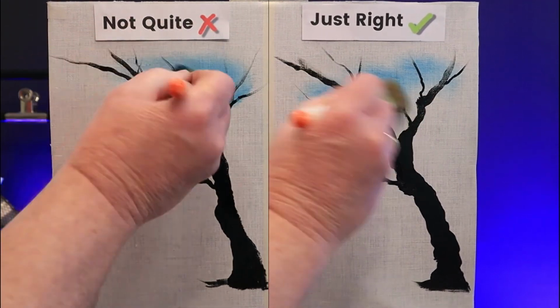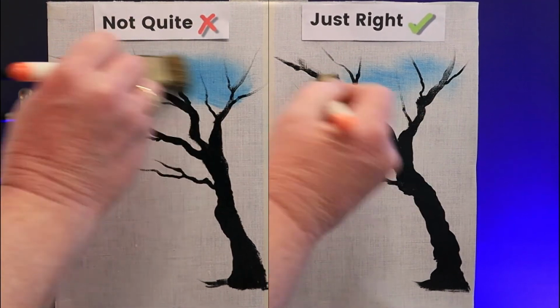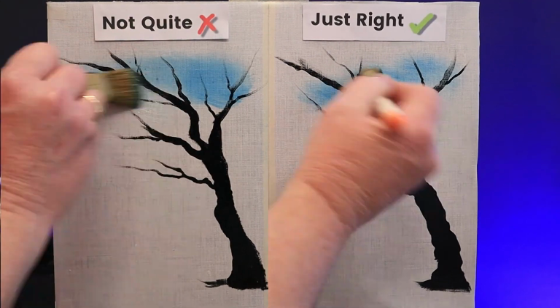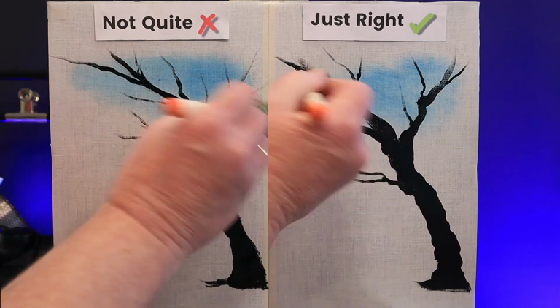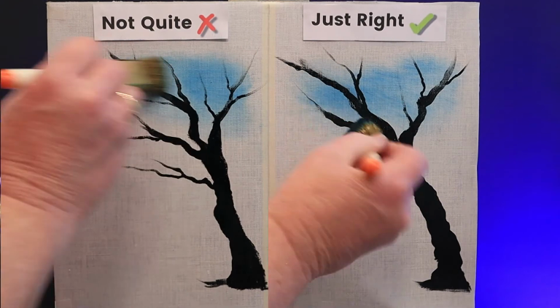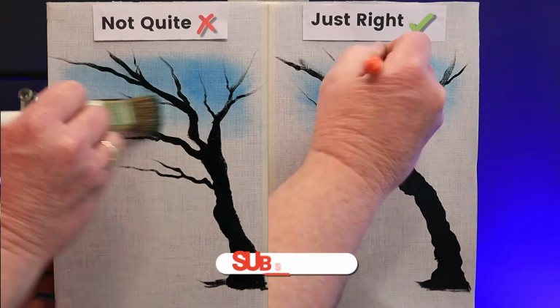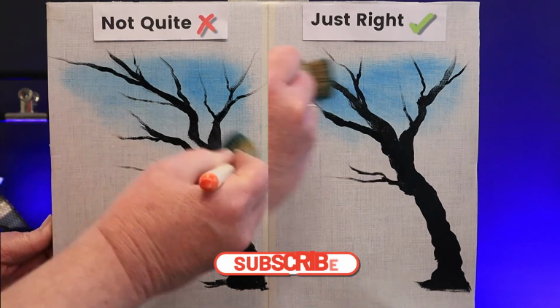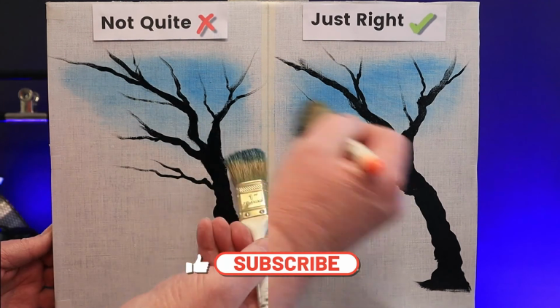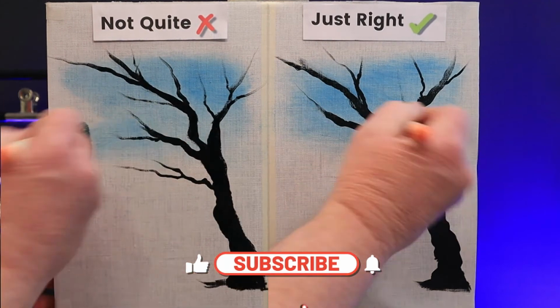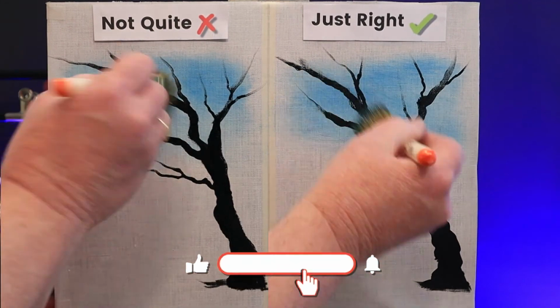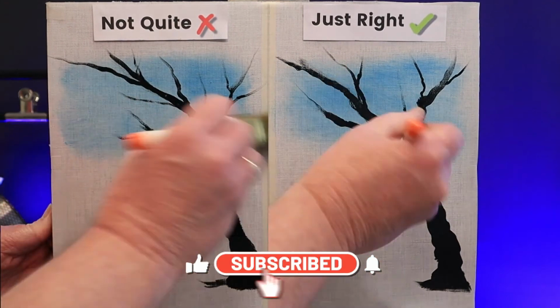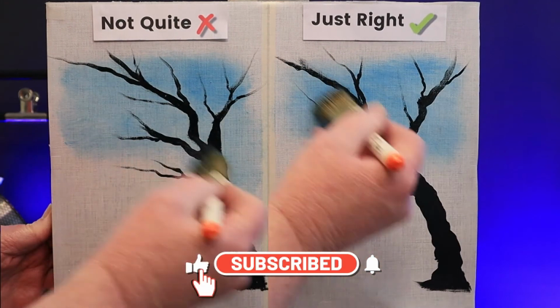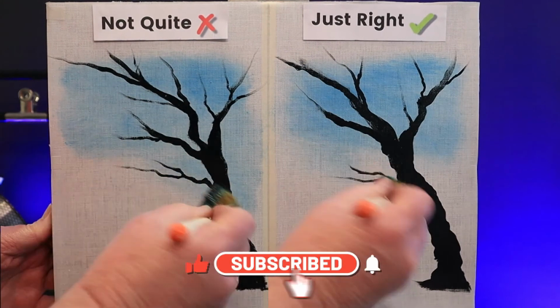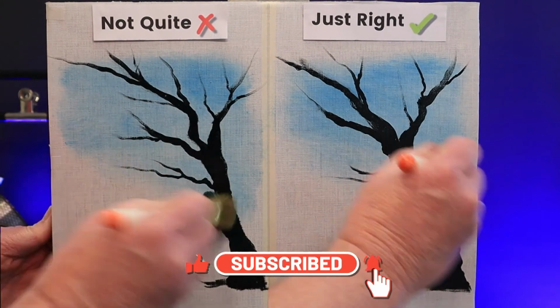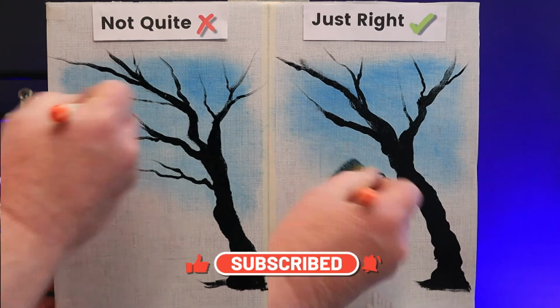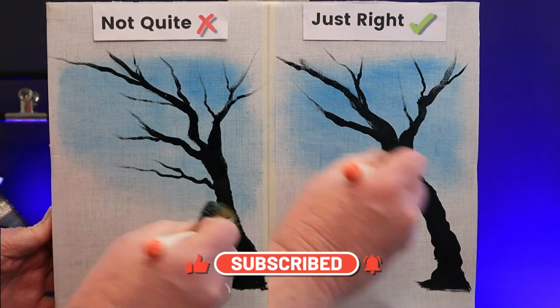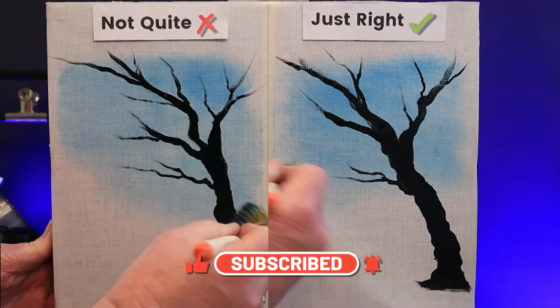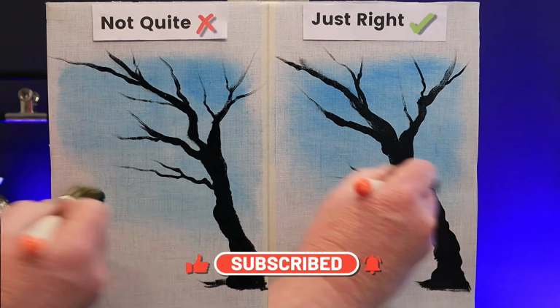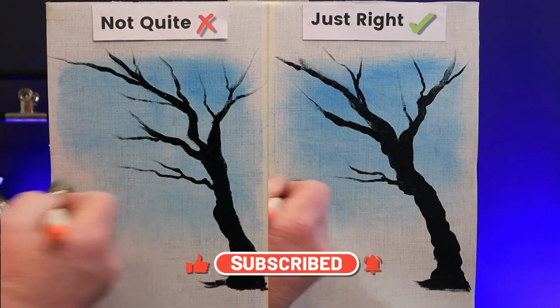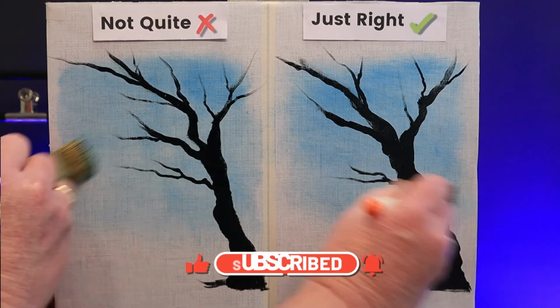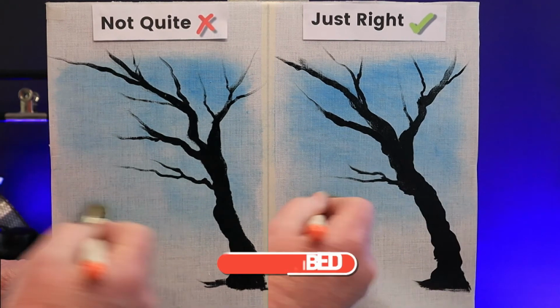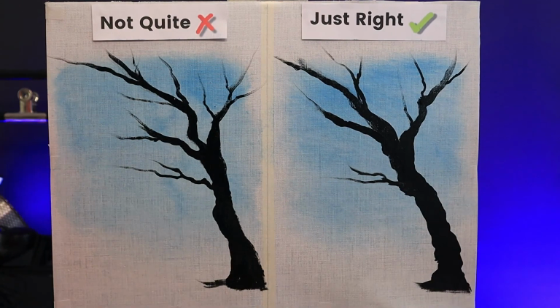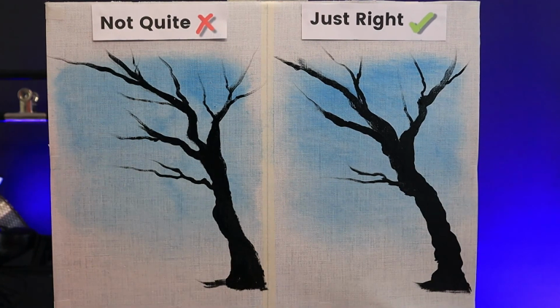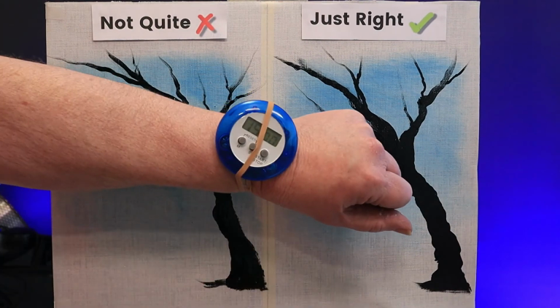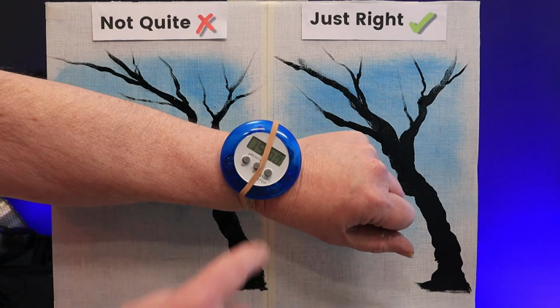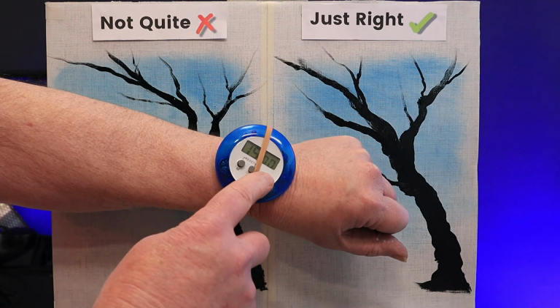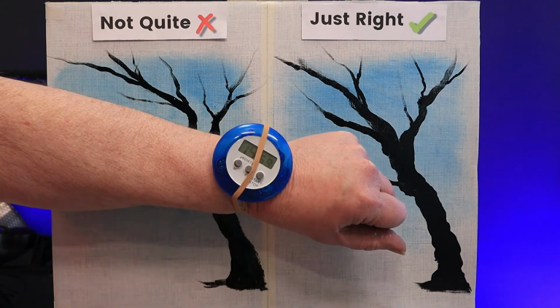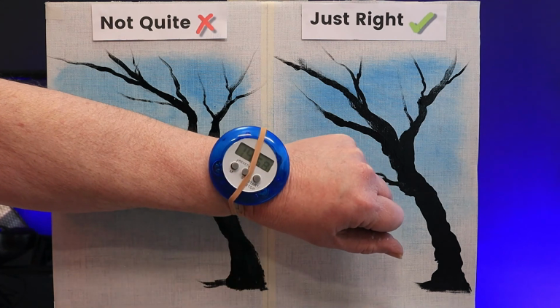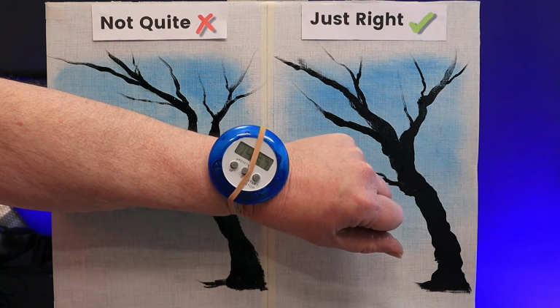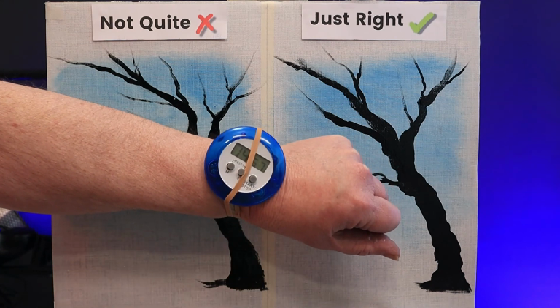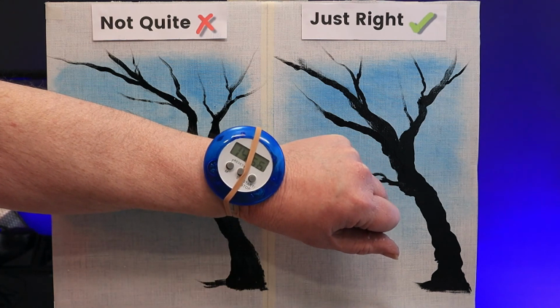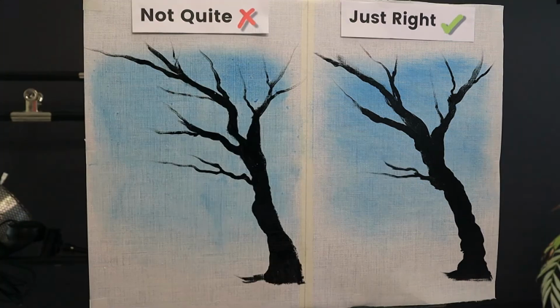If you enjoy watching my videos, don't forget to like, subscribe, and share with your friends and family on social media. Thank you. I'll let this sit for a while and then we'll come back and check our canvases.